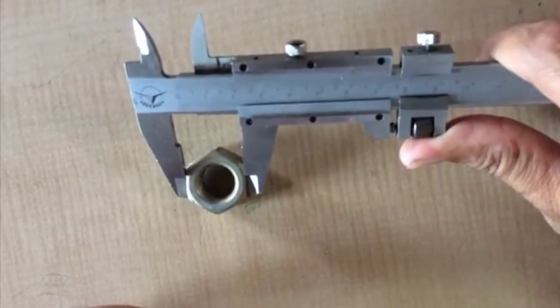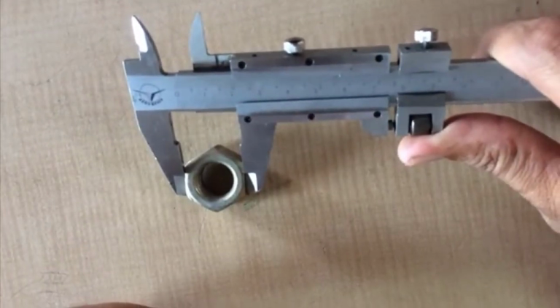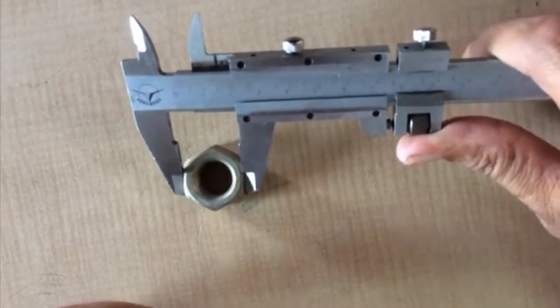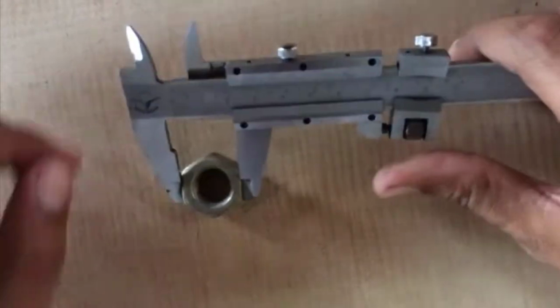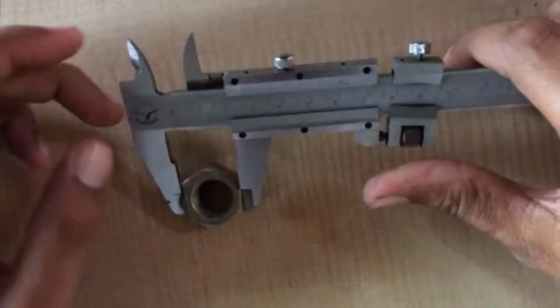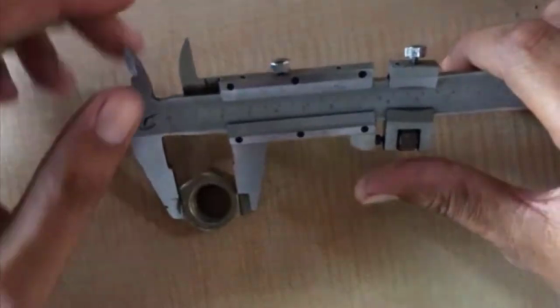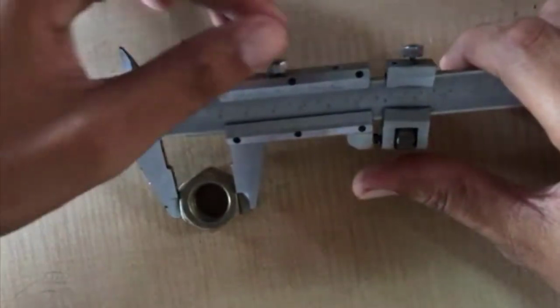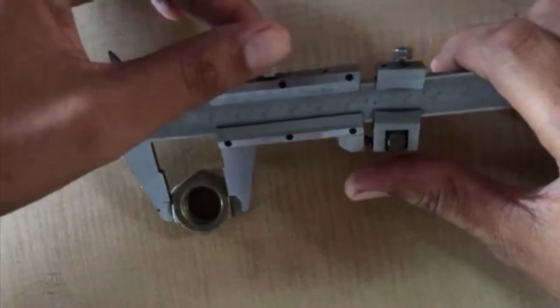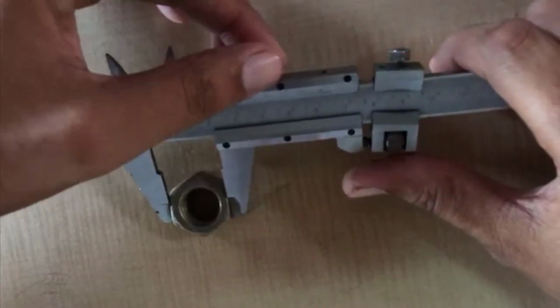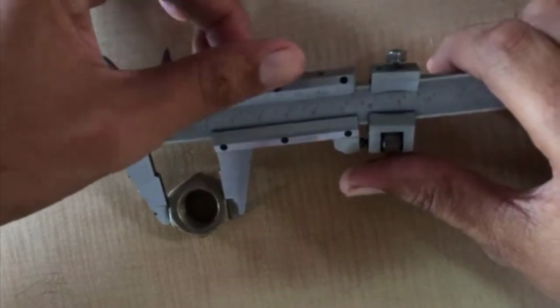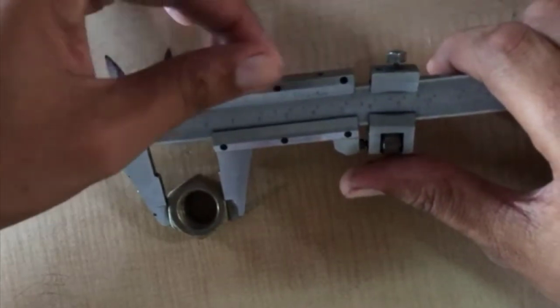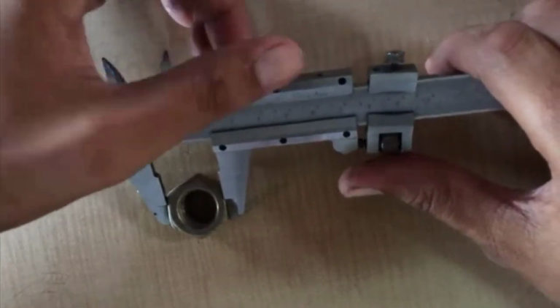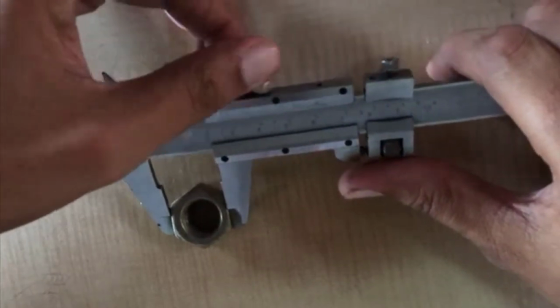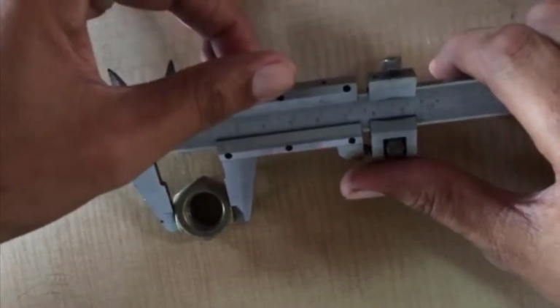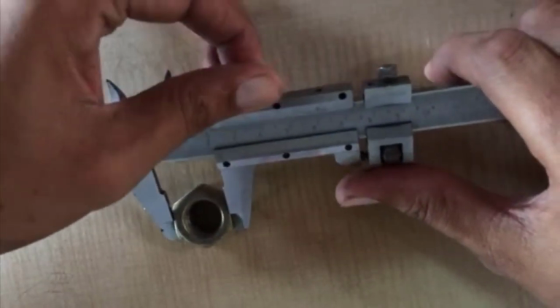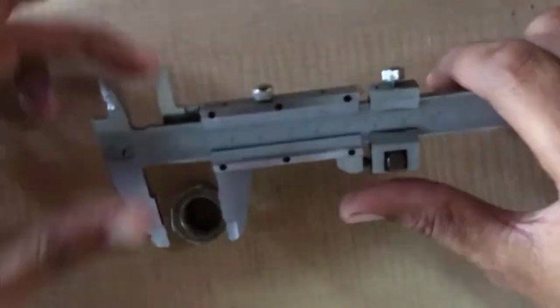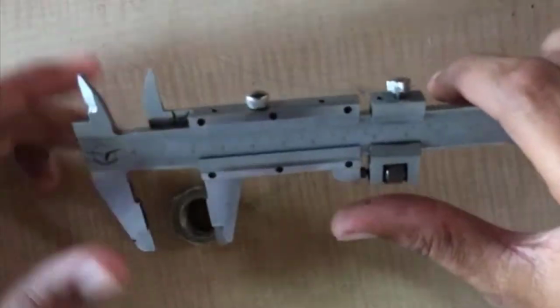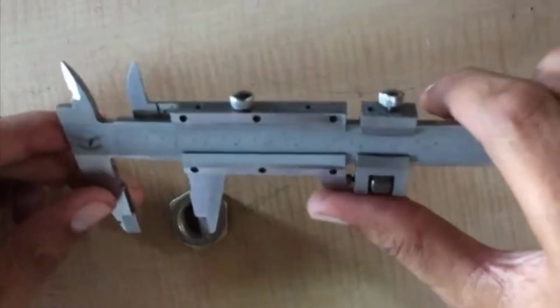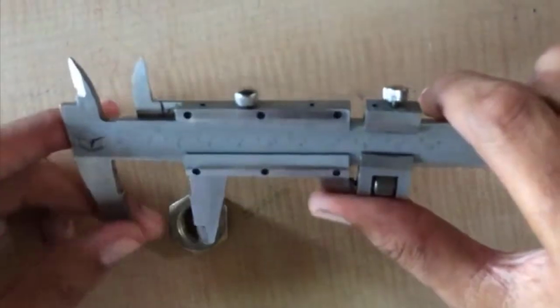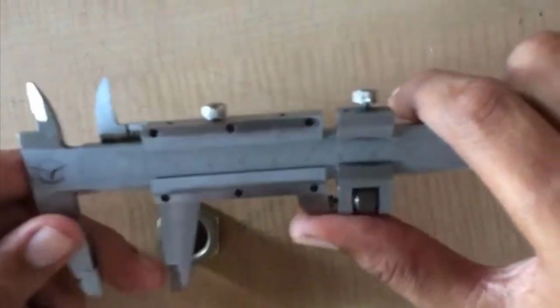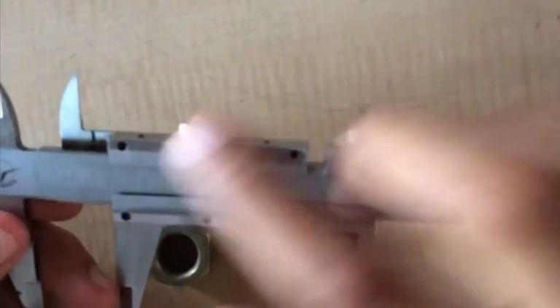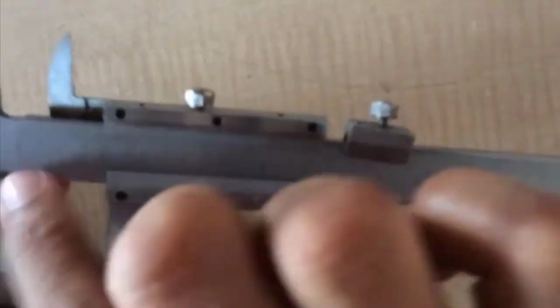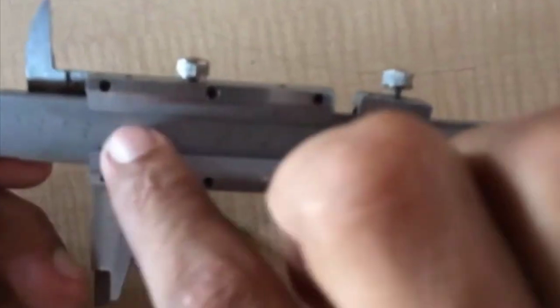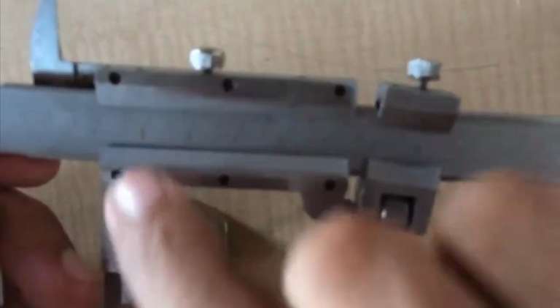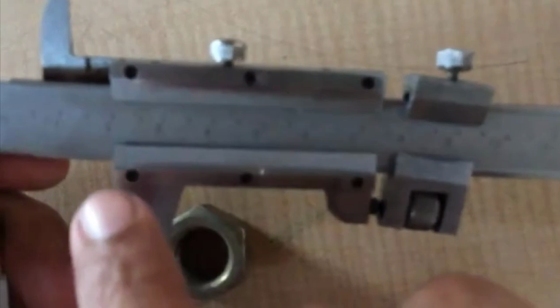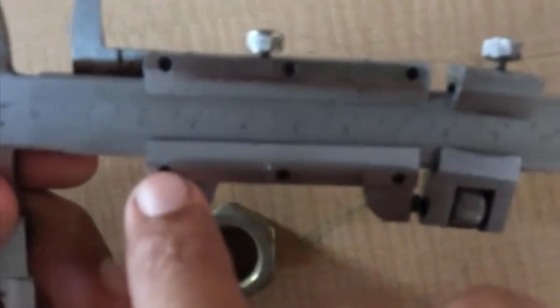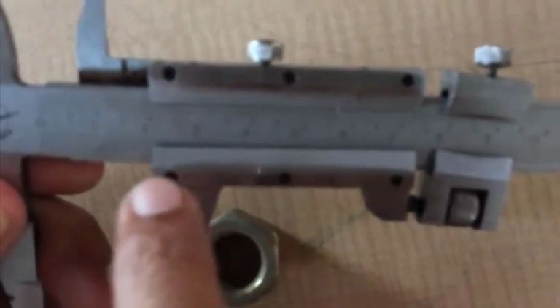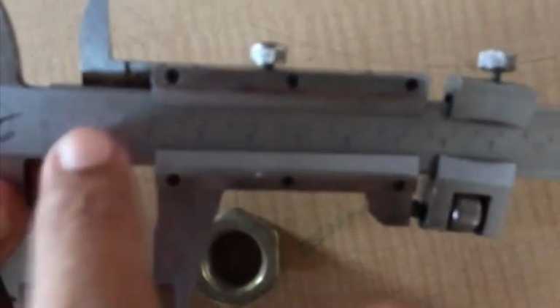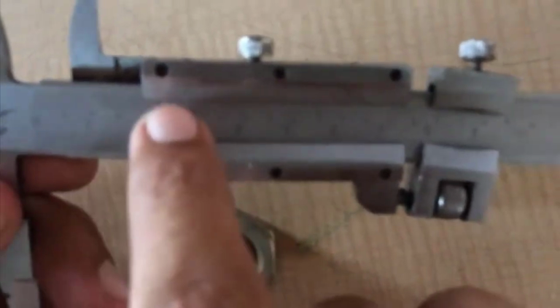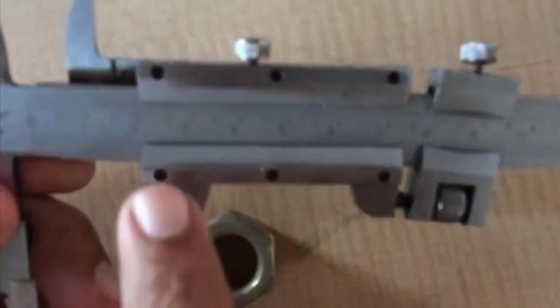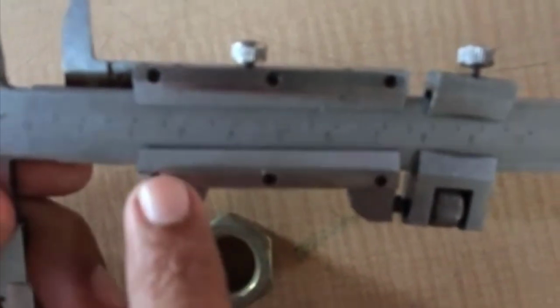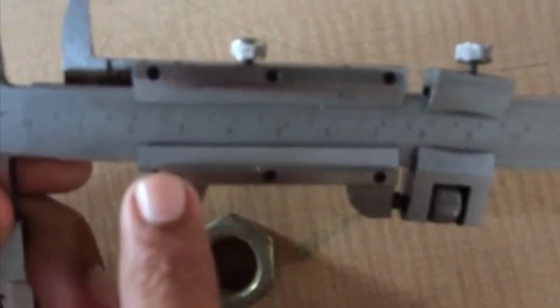After that, lock the reading with the help of a locking screw. Check carefully the main scale line that exactly matches with the Vernier scale — that is your true reading.